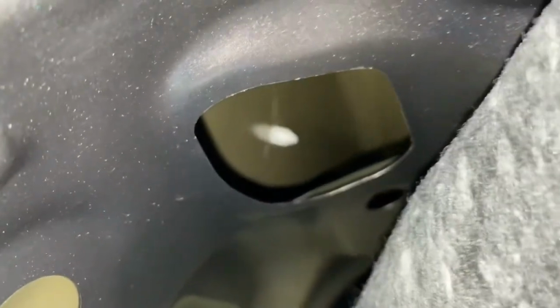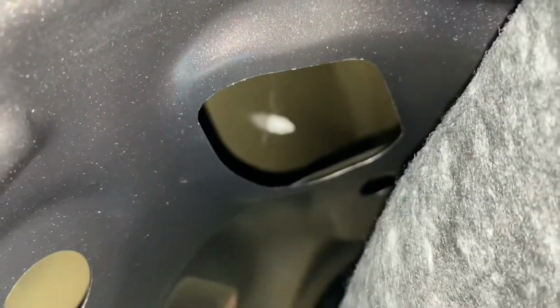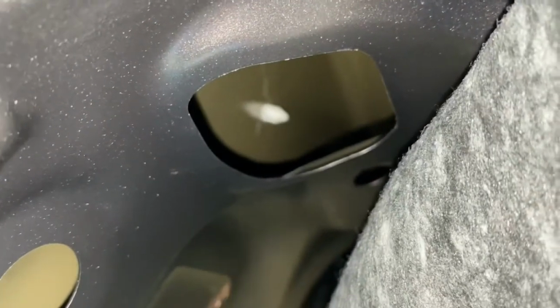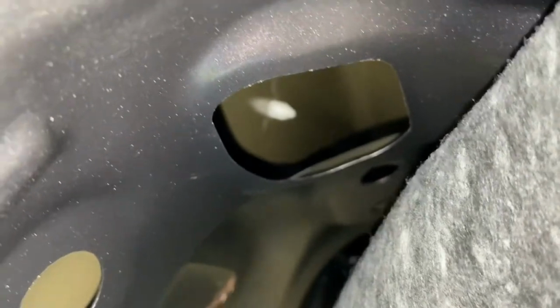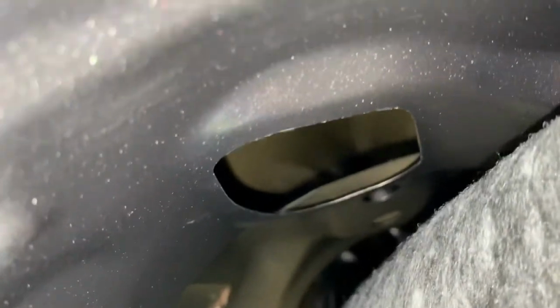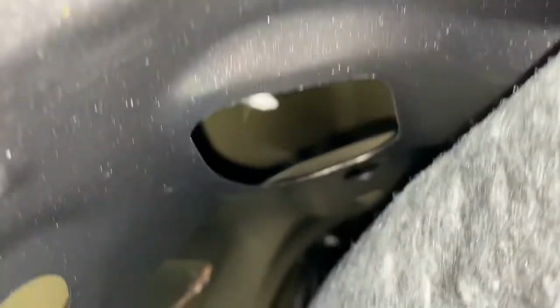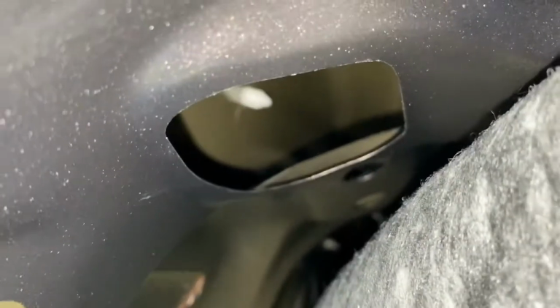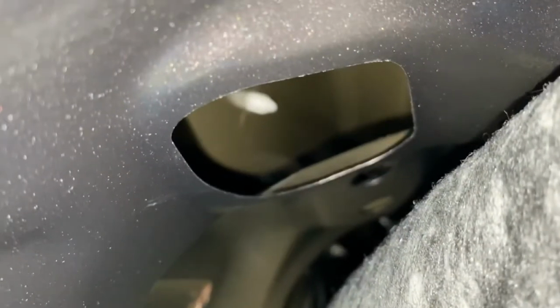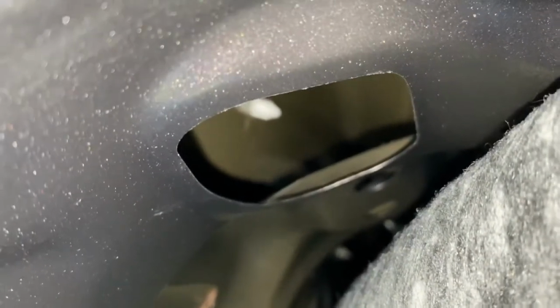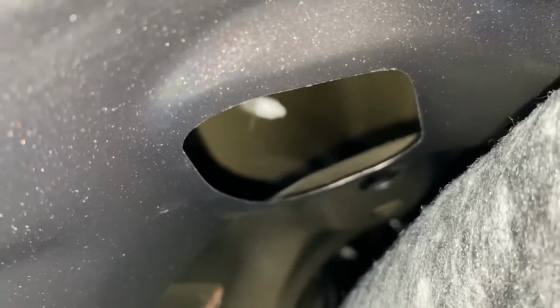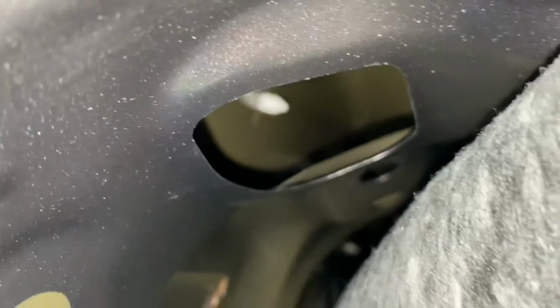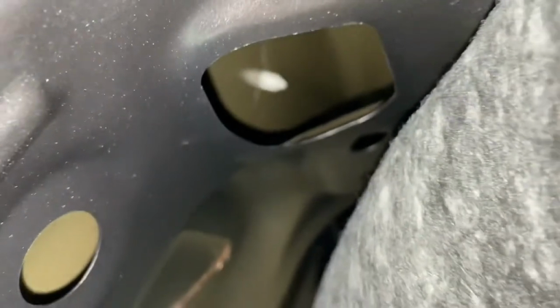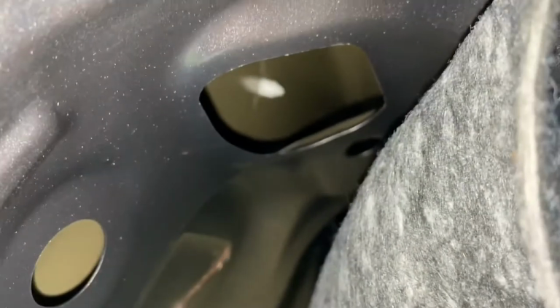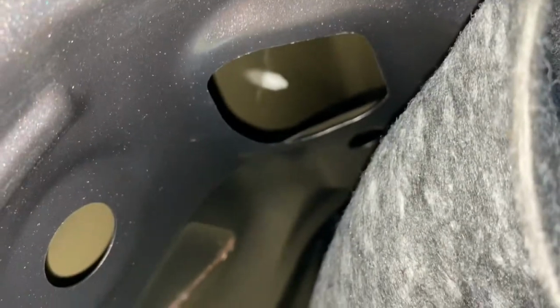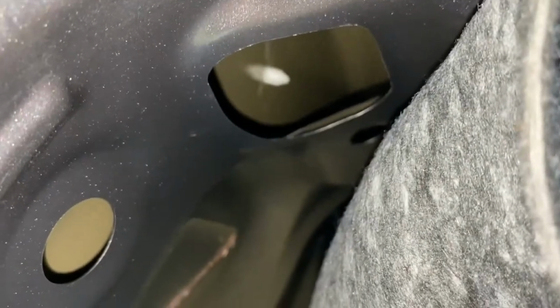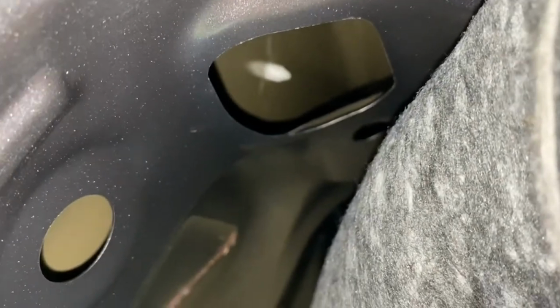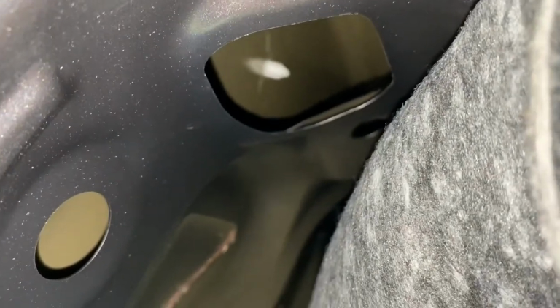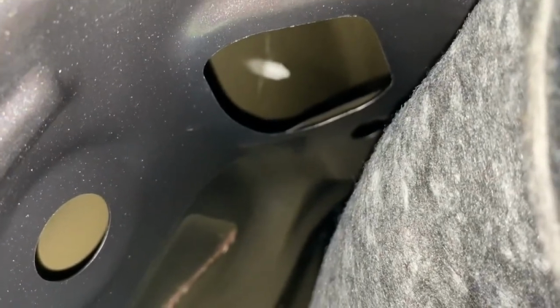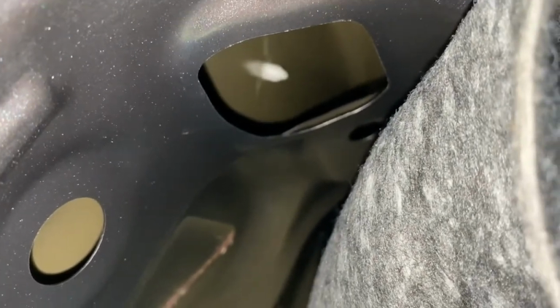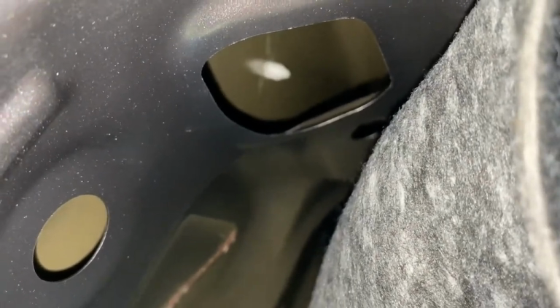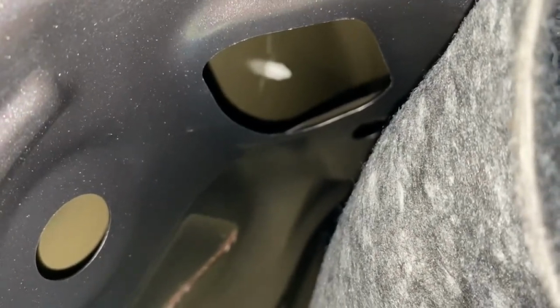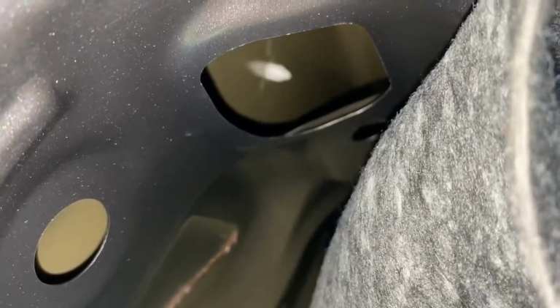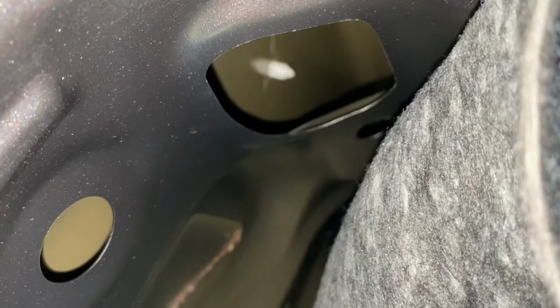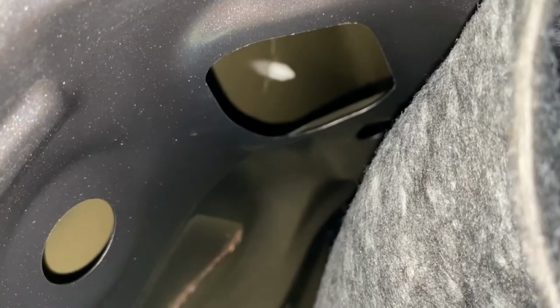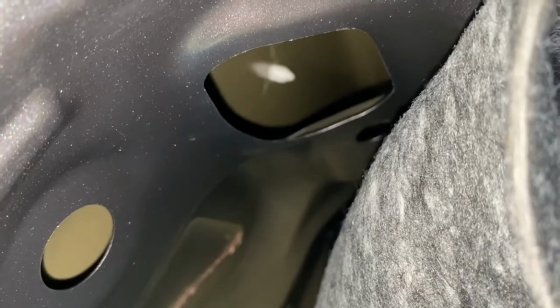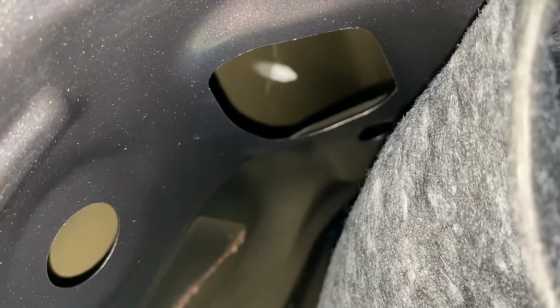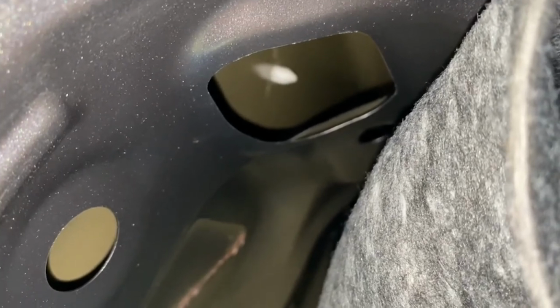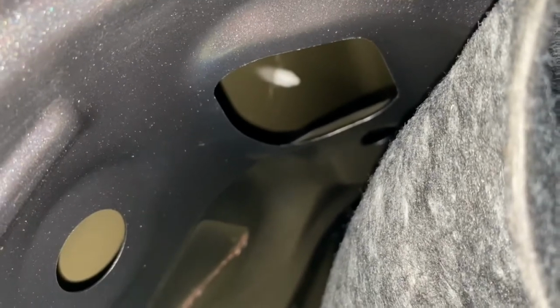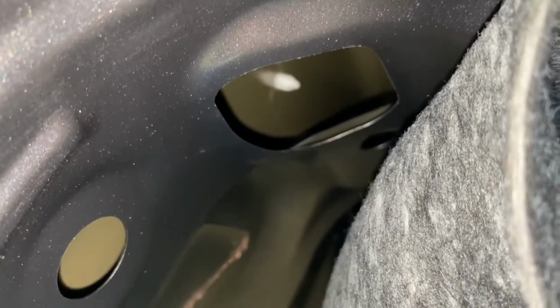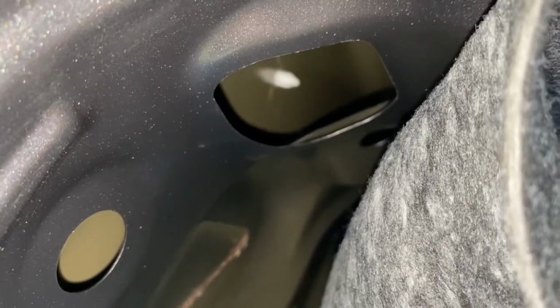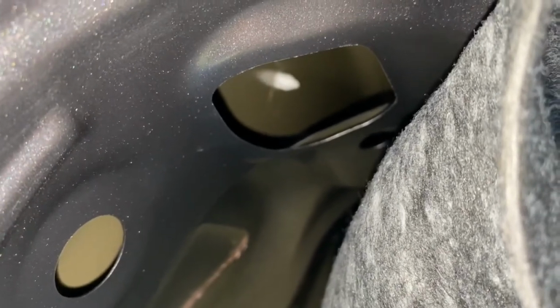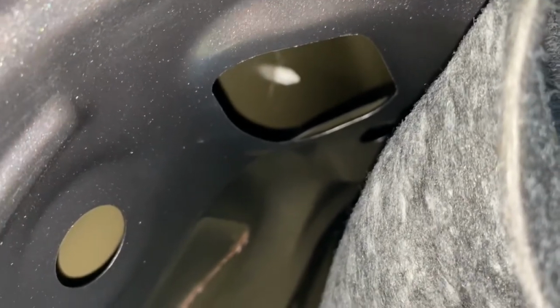Once you get the carpet pulled back, you're going to see four clips like this that you're going to need to push in. Once you get those clips pushed in and pull away, you can remove the wing from the trunk lid.